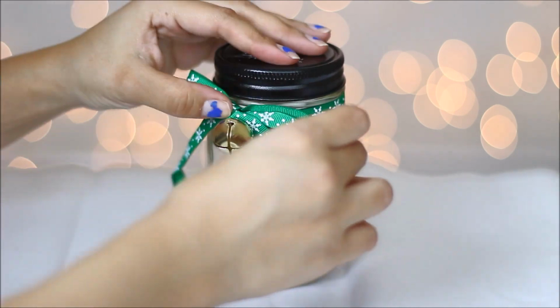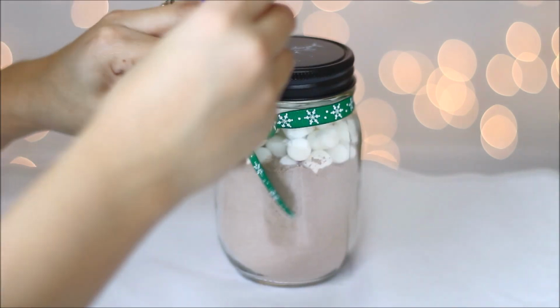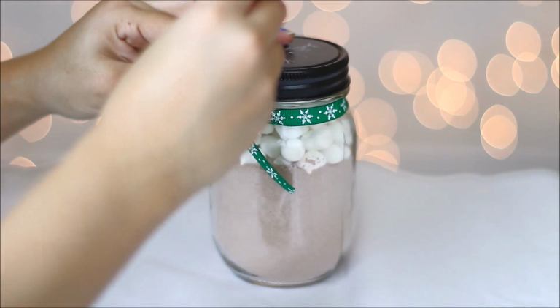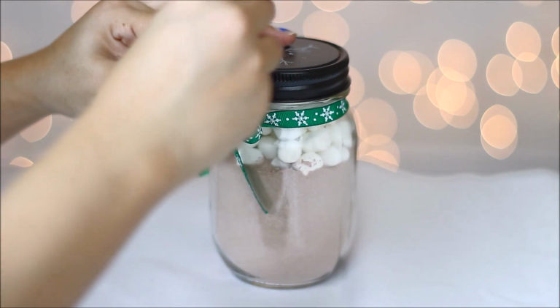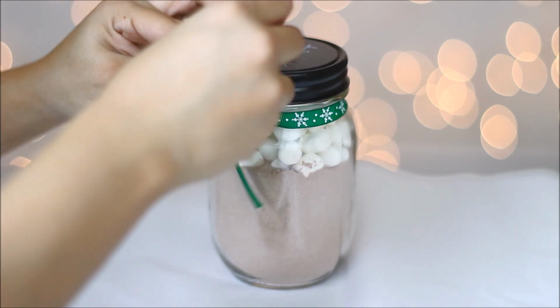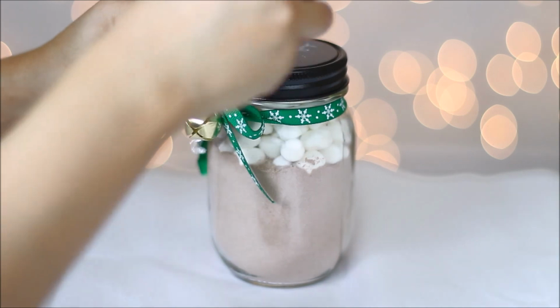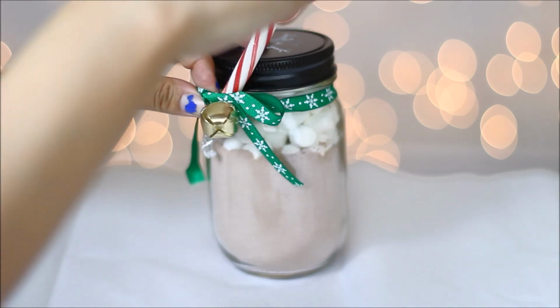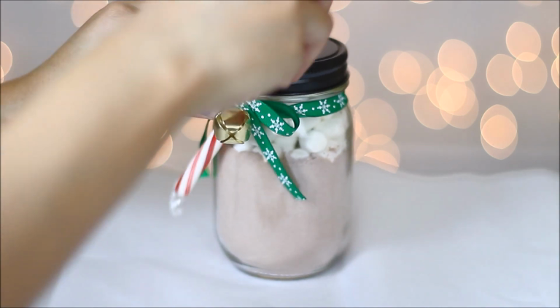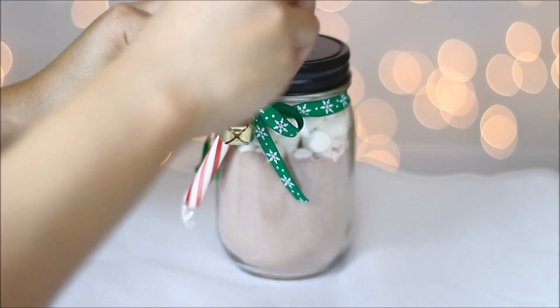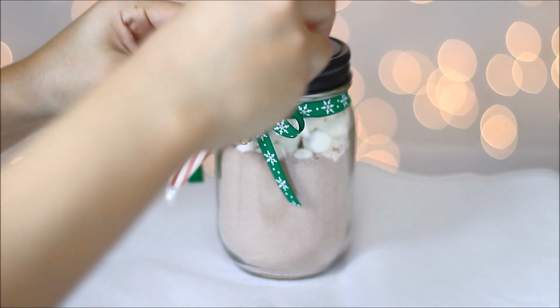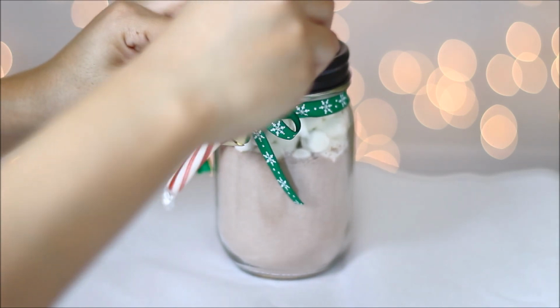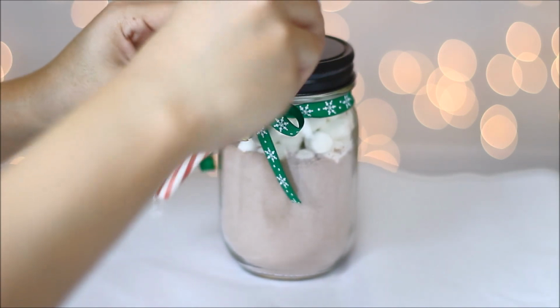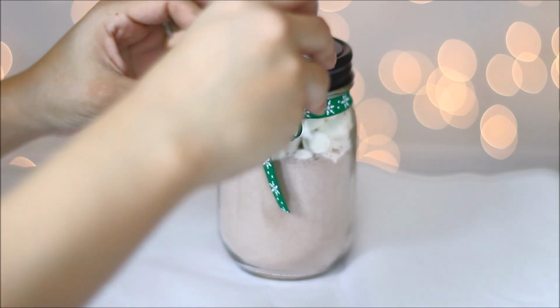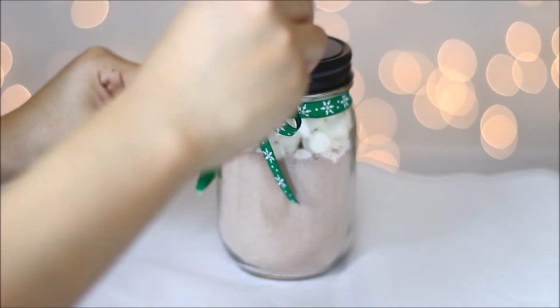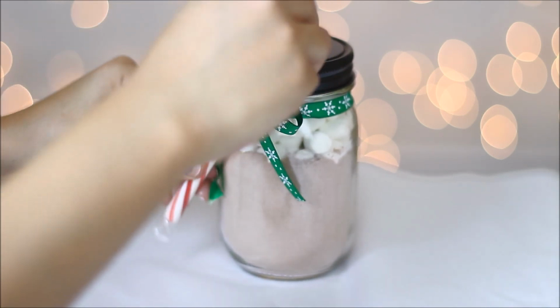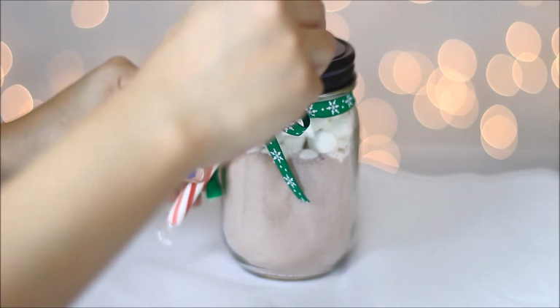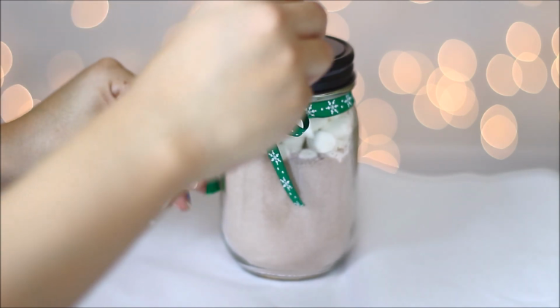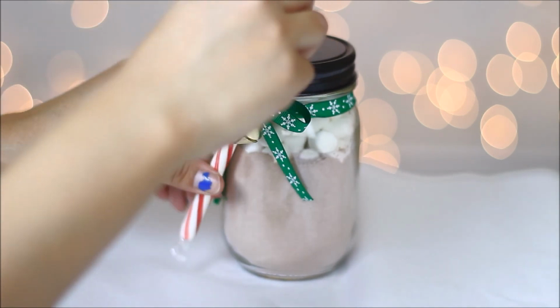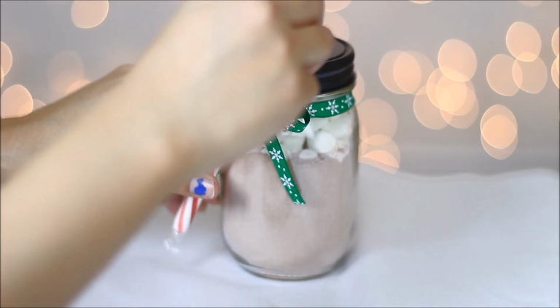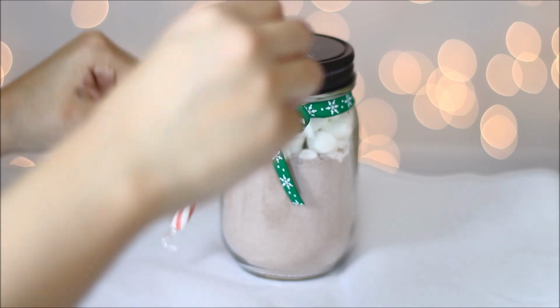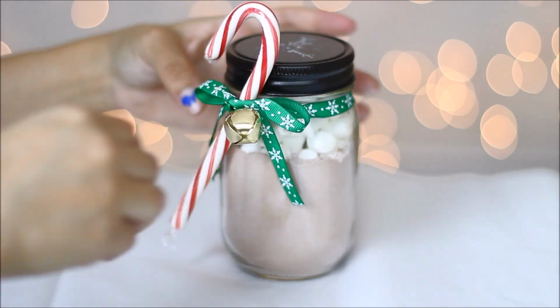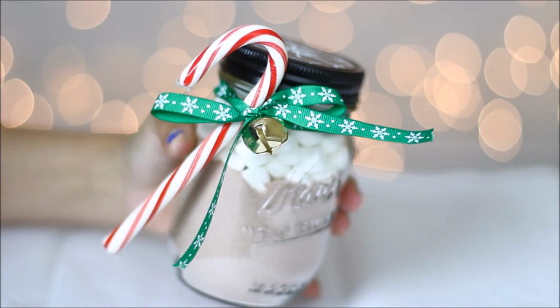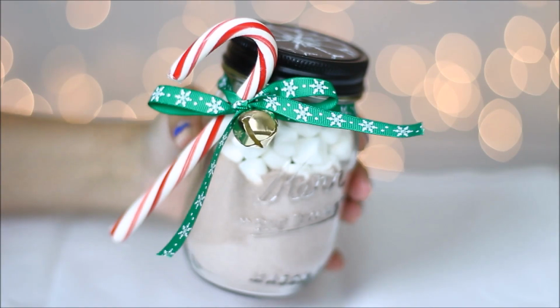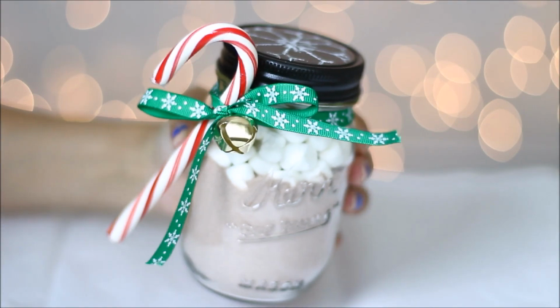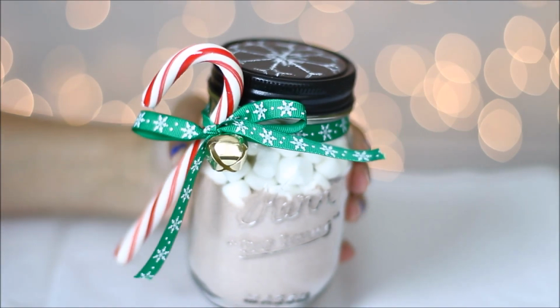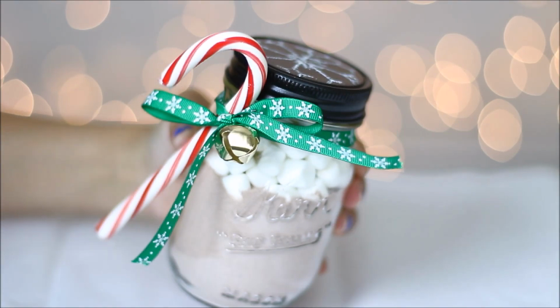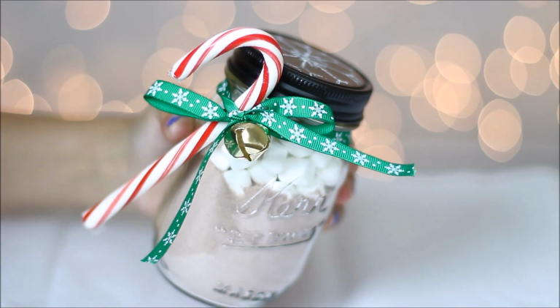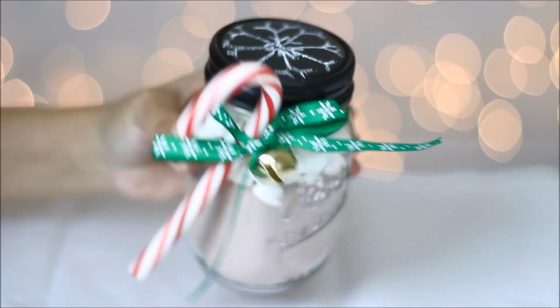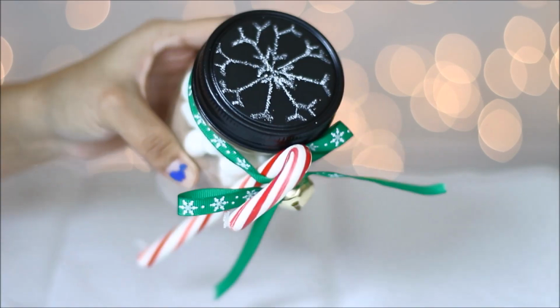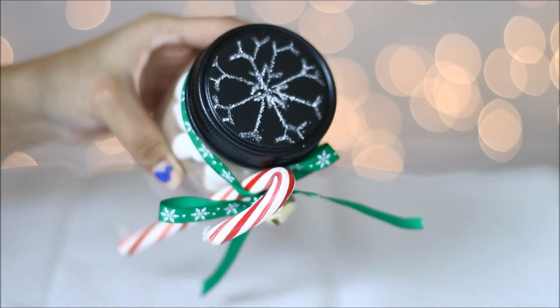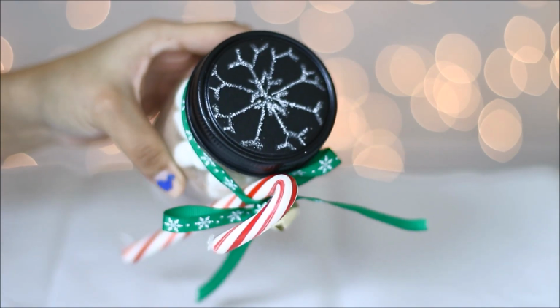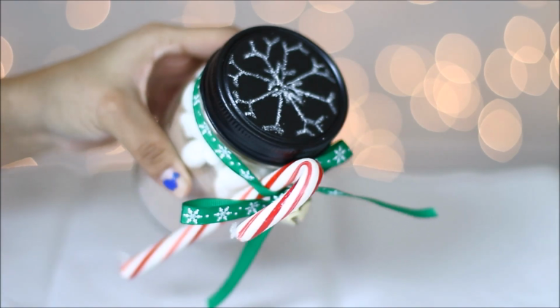Now you can just add your candy cane right in between the ribbon and the mason jar, fix it however you want. This is how the mason jar turned out — it's a great gift and very delicious to give.